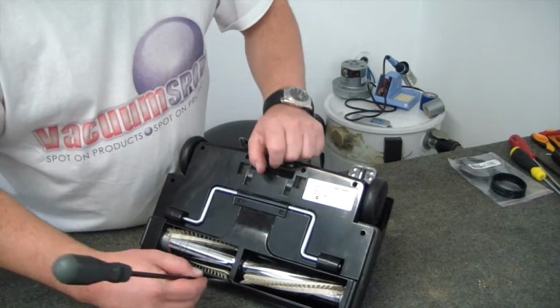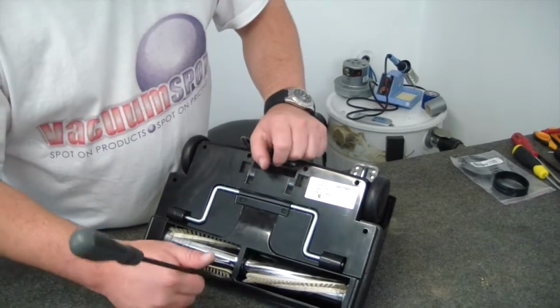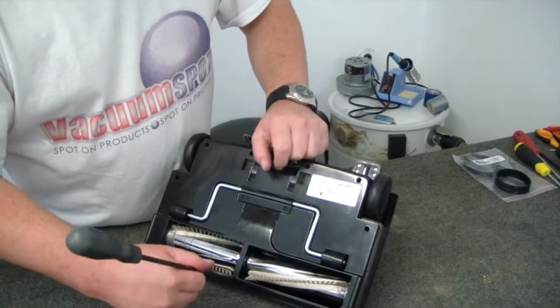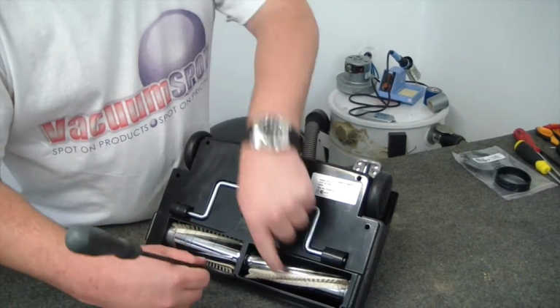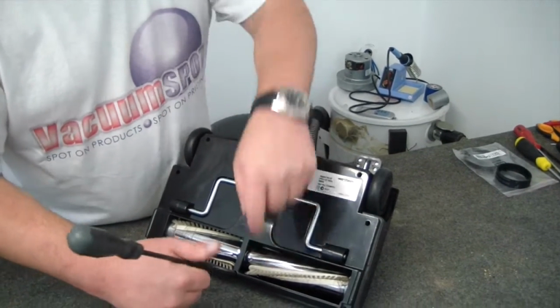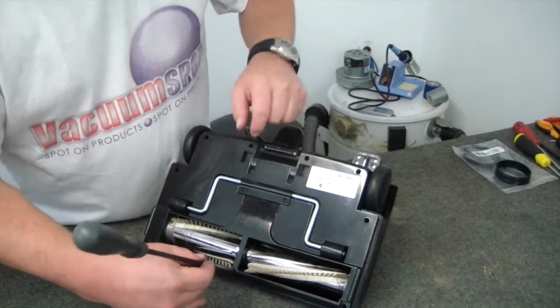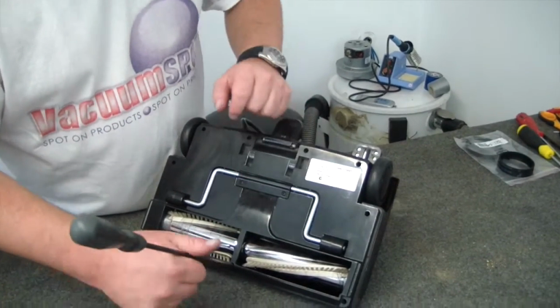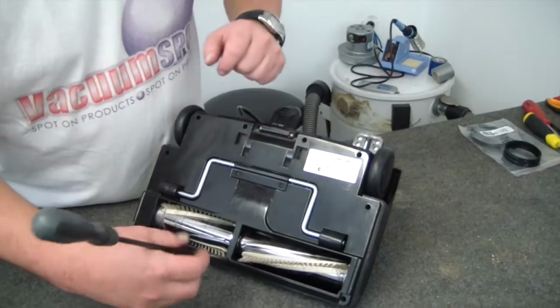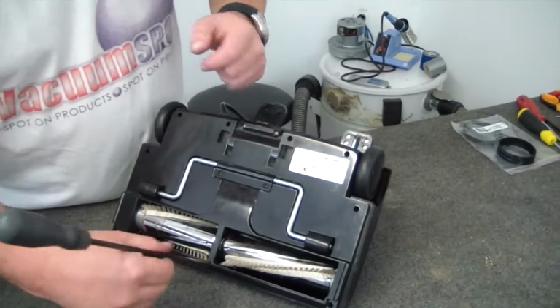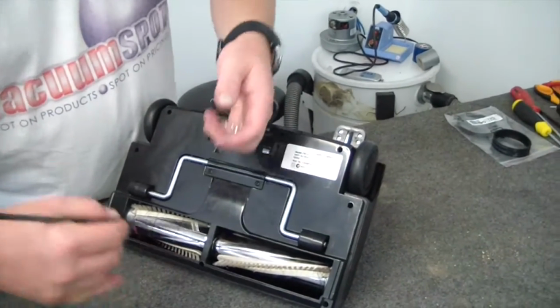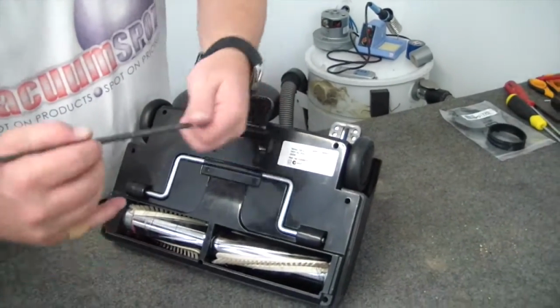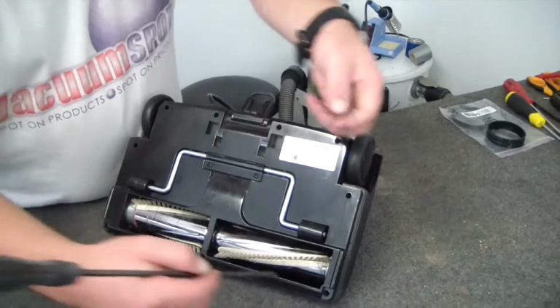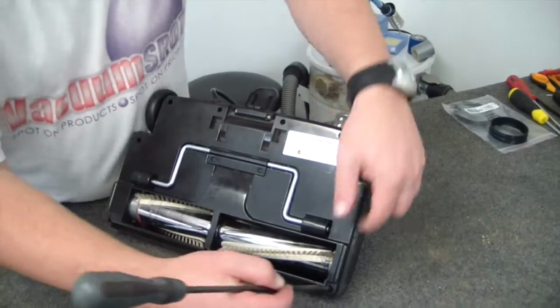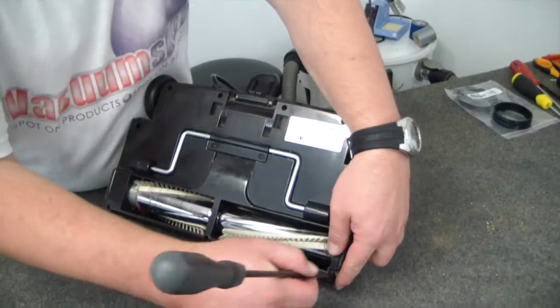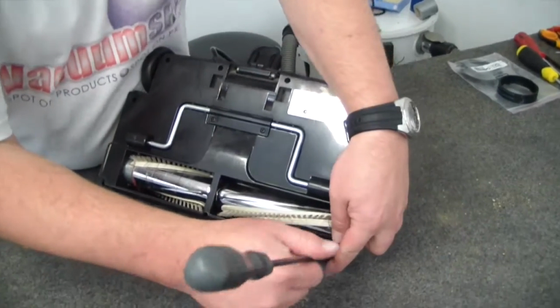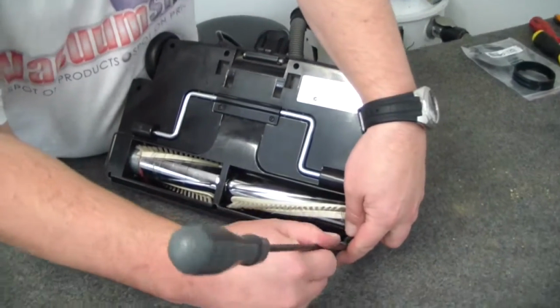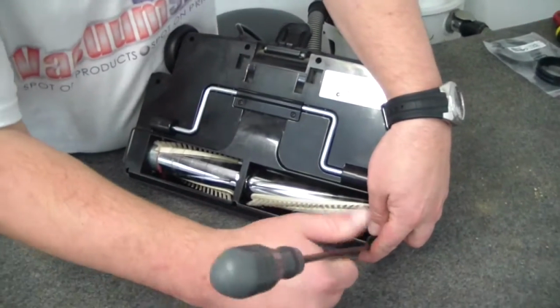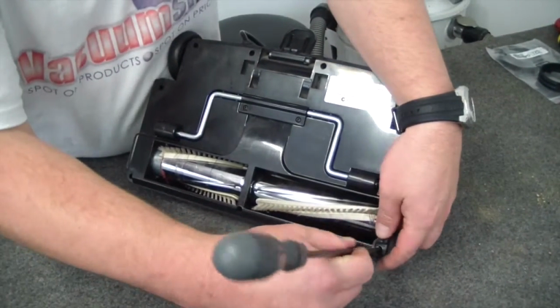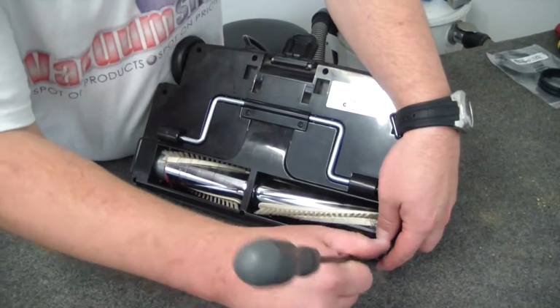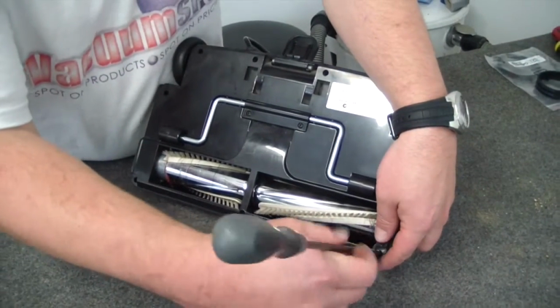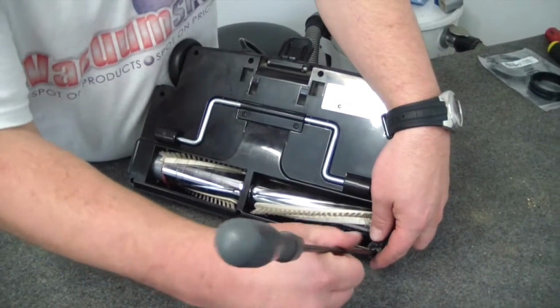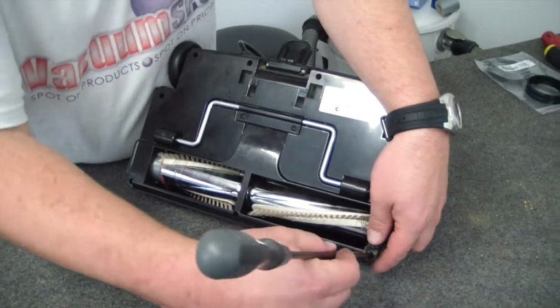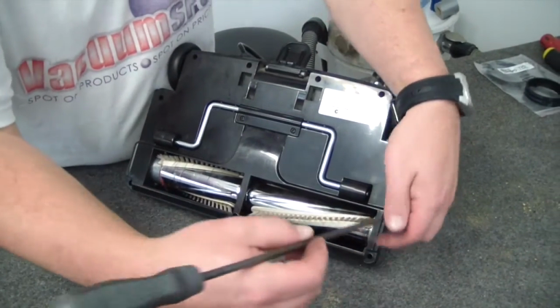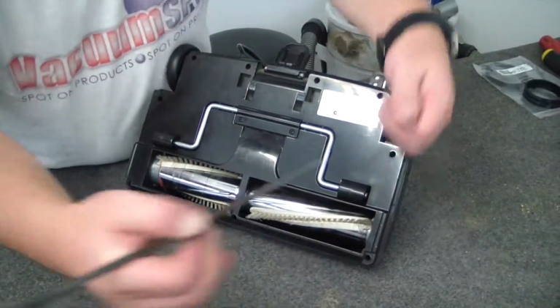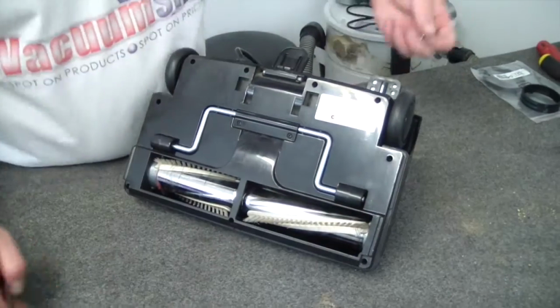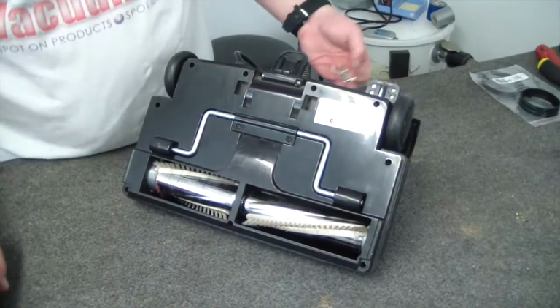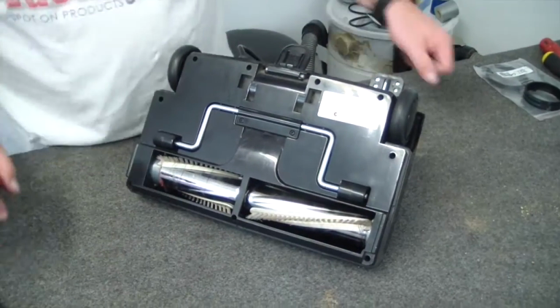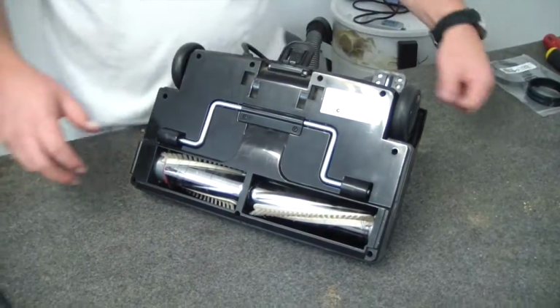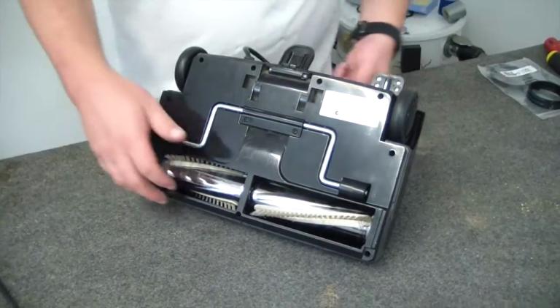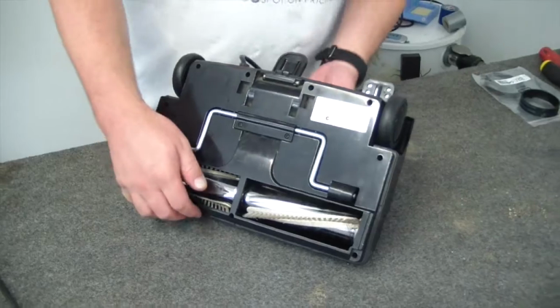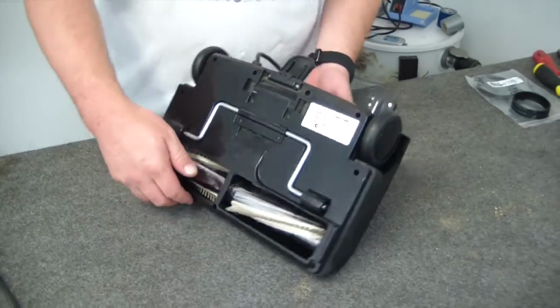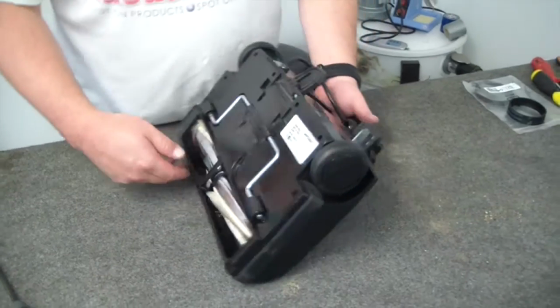Now, if your roller brush isn't spinning, the reason nine times out of ten is simply that the belt is stretched or split.